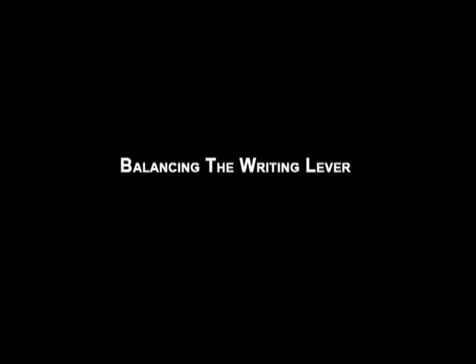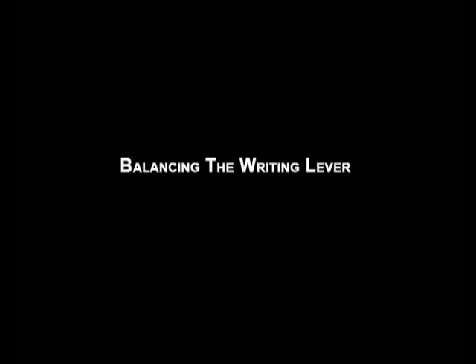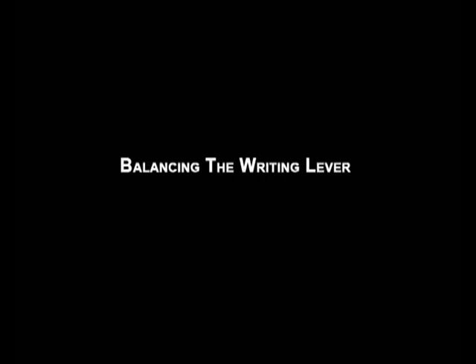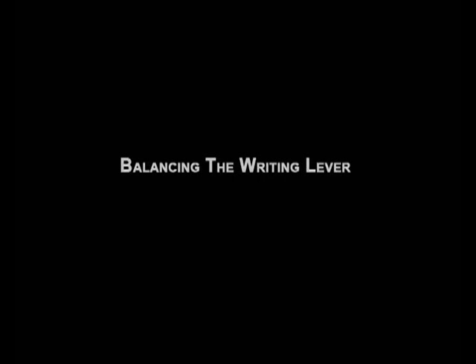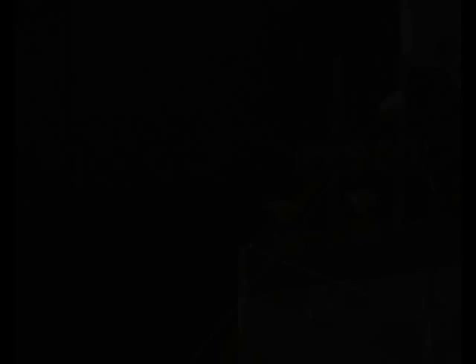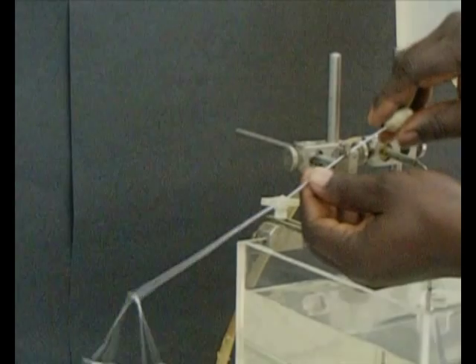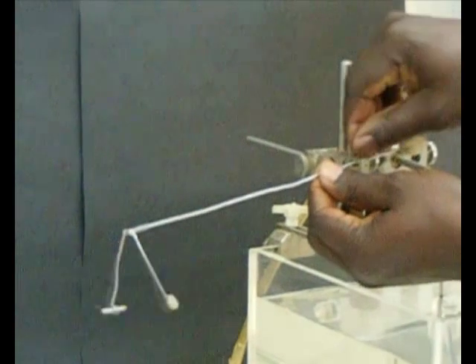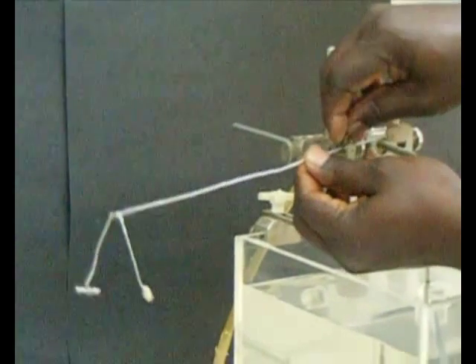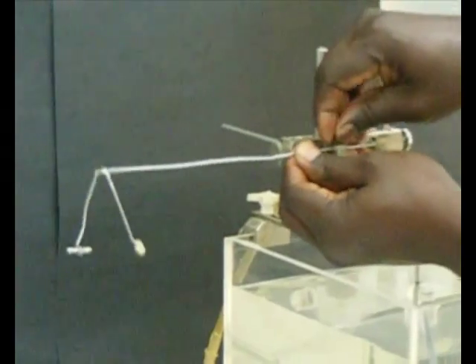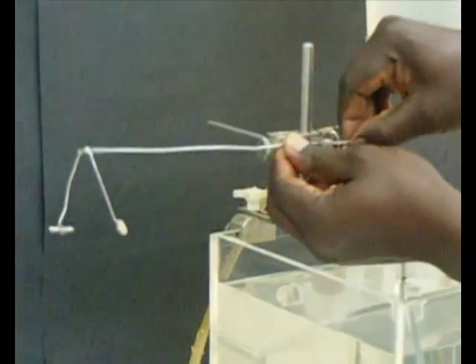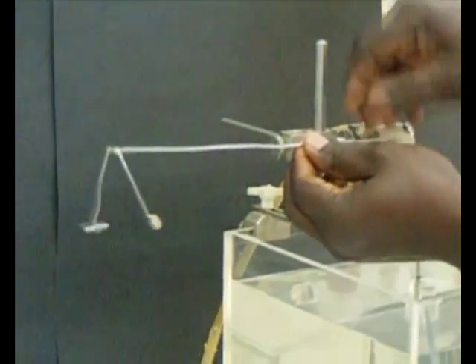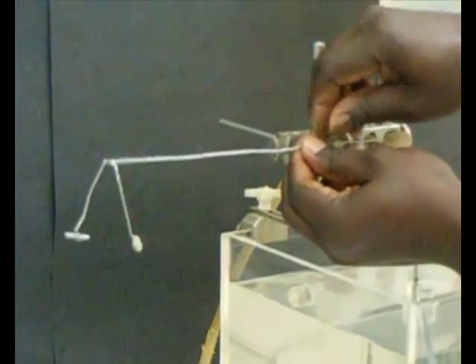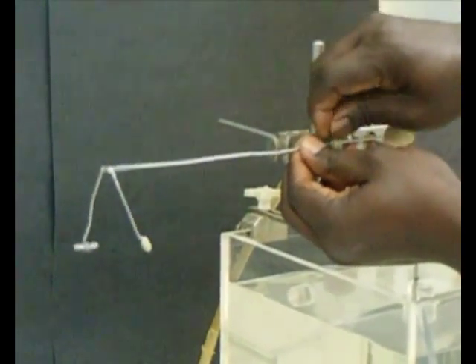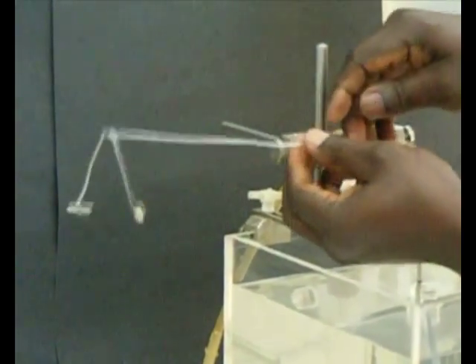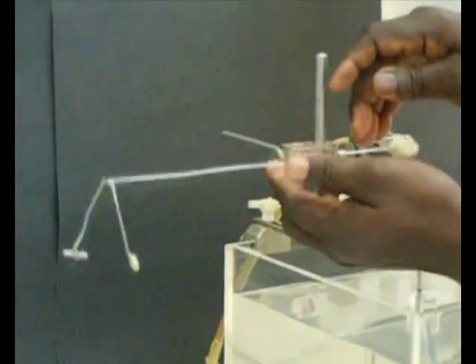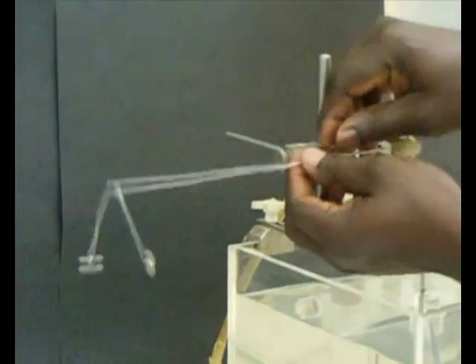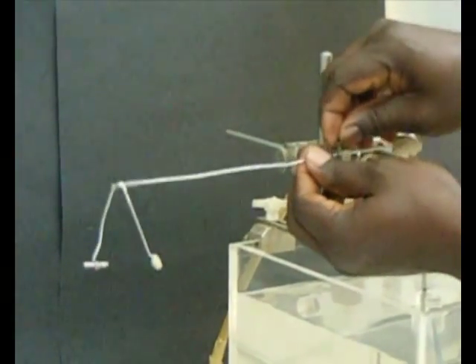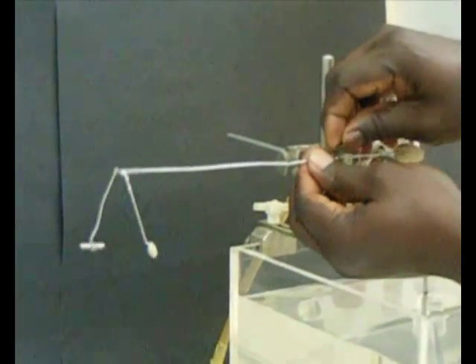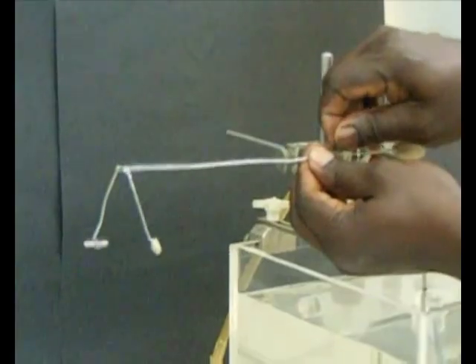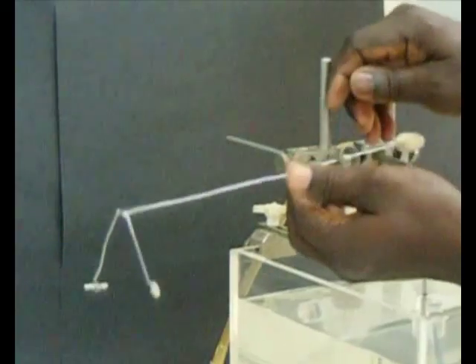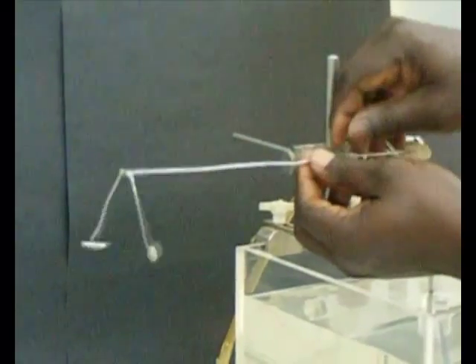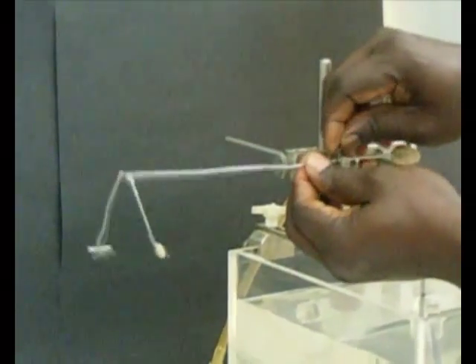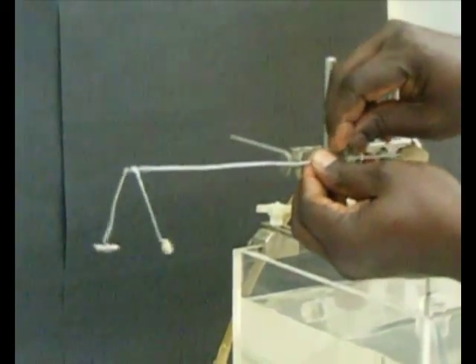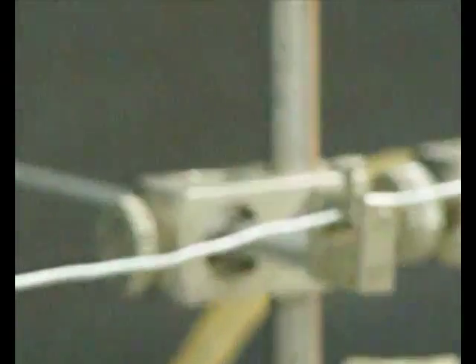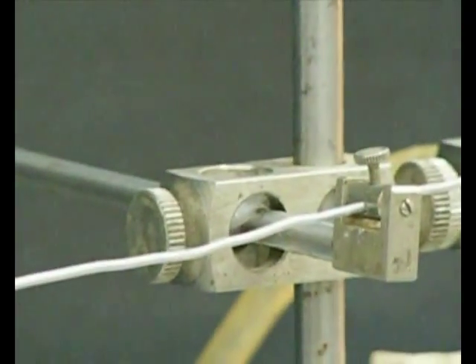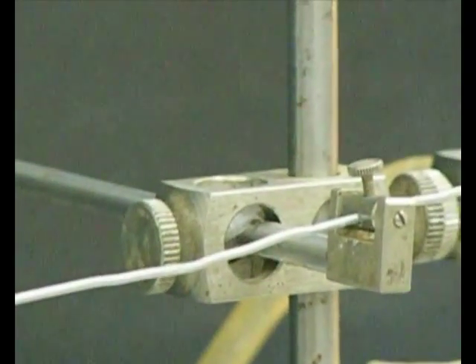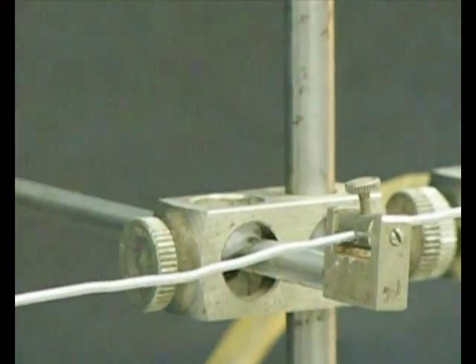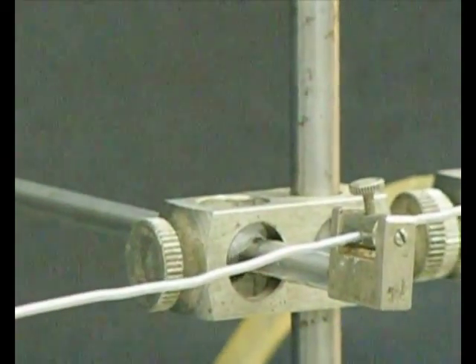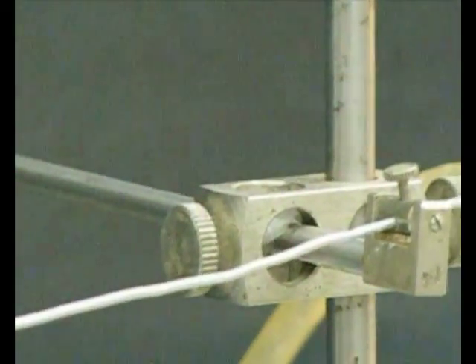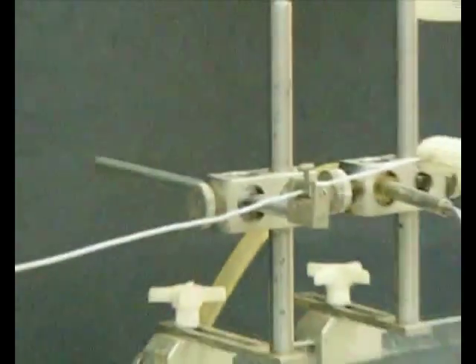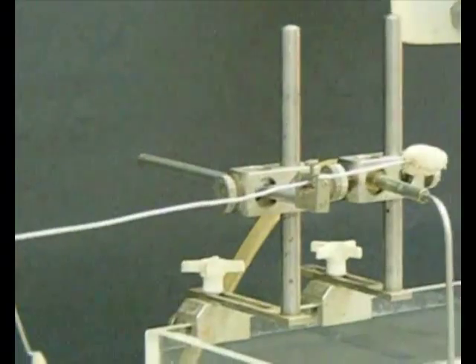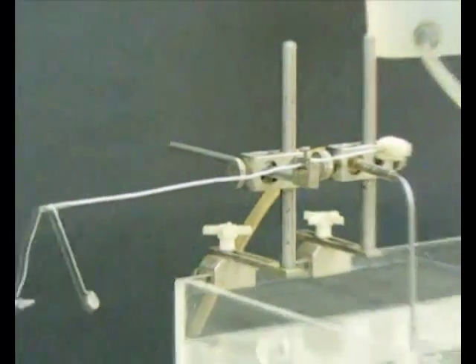Balancing the writing lever. It is ensured that the writing lever is balanced with approximately one-fifth of the length of the lever on the plasticine end and four-fifths on the writing pen end.